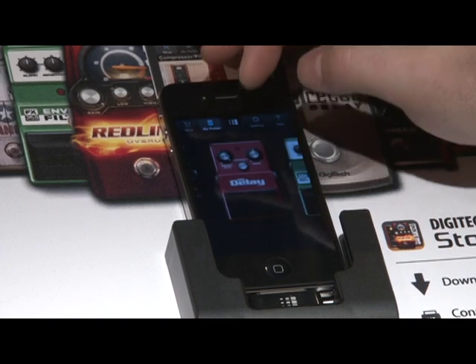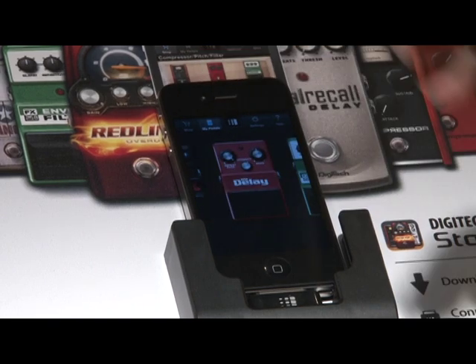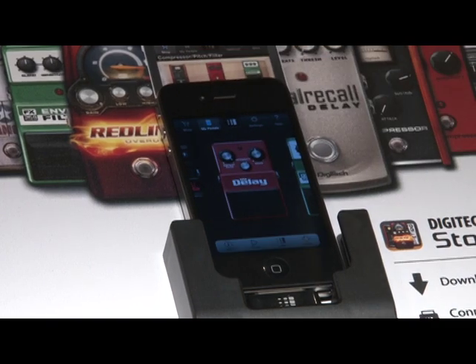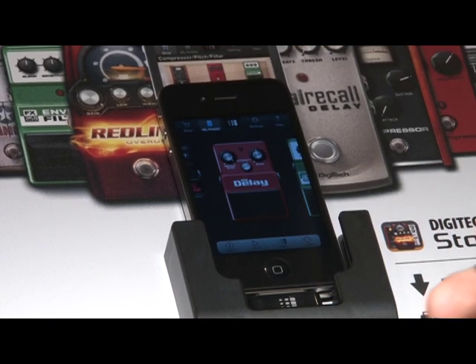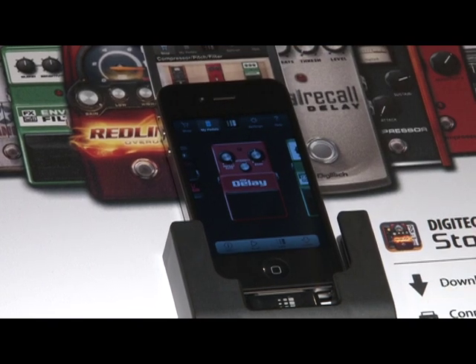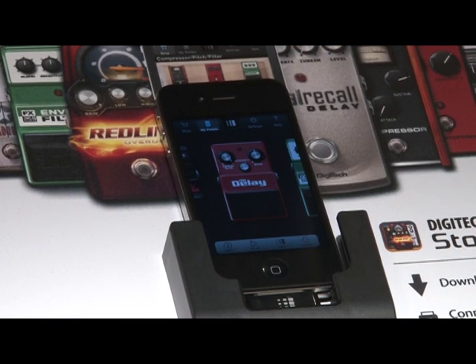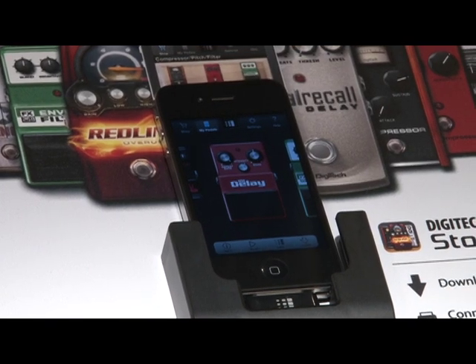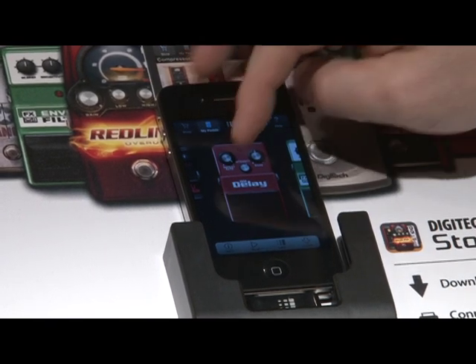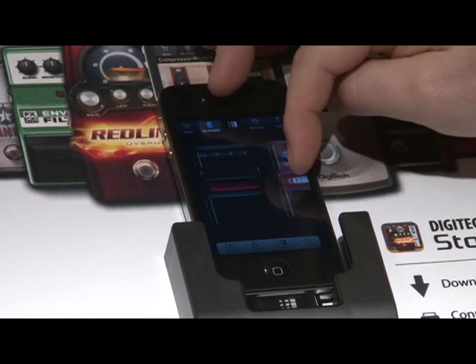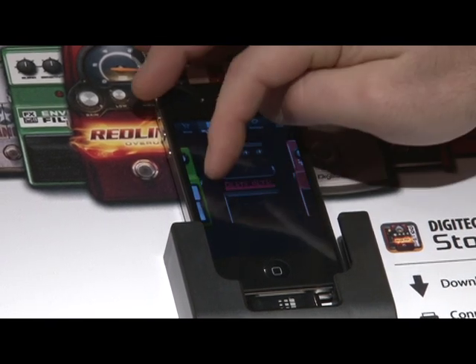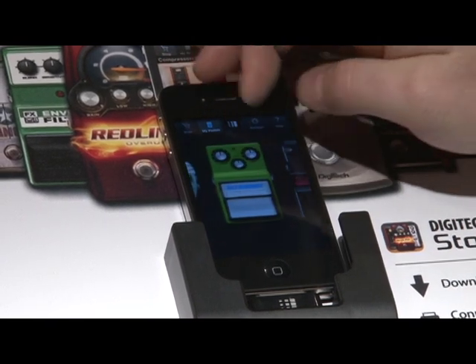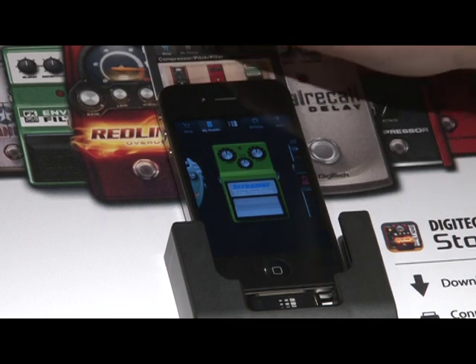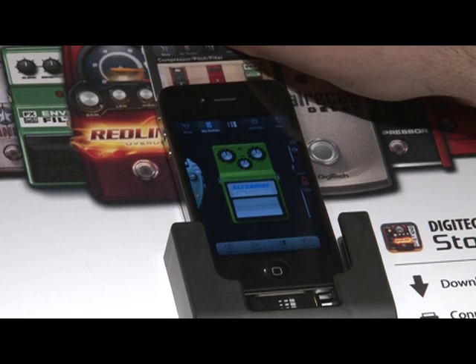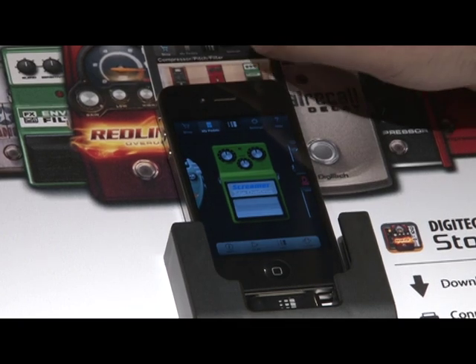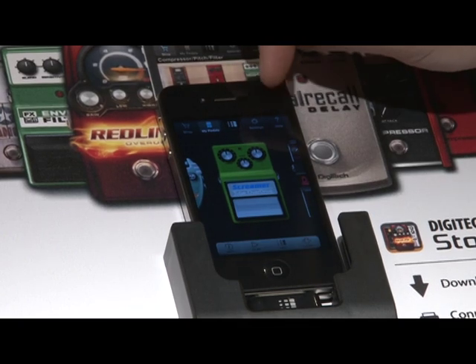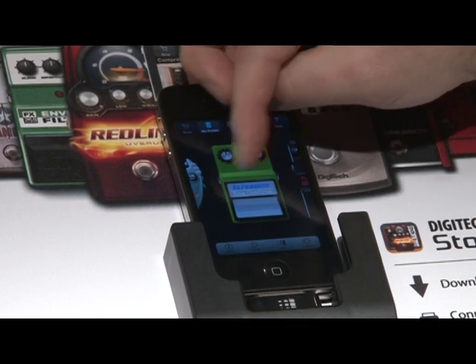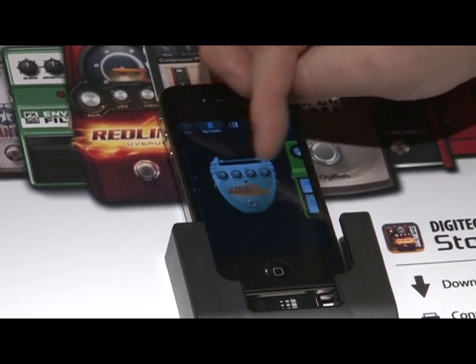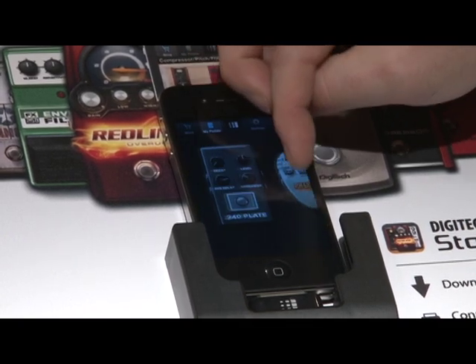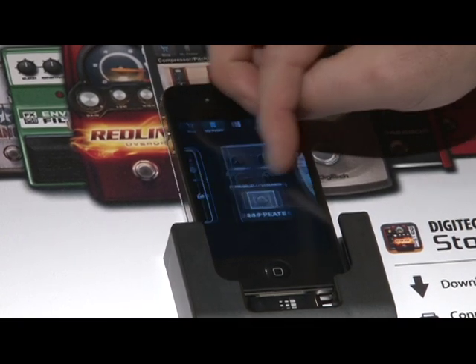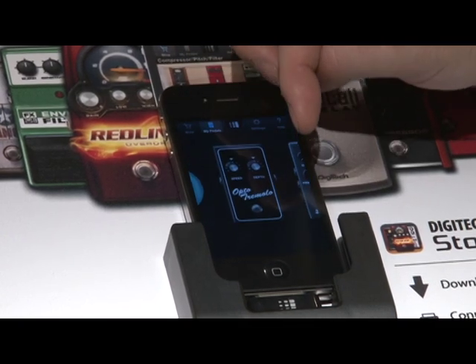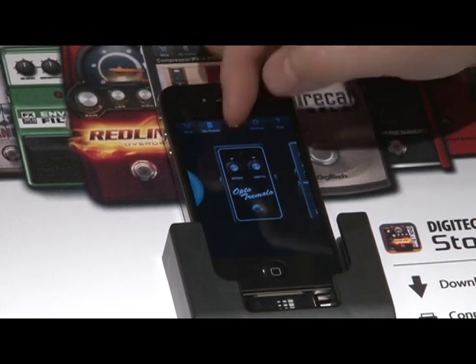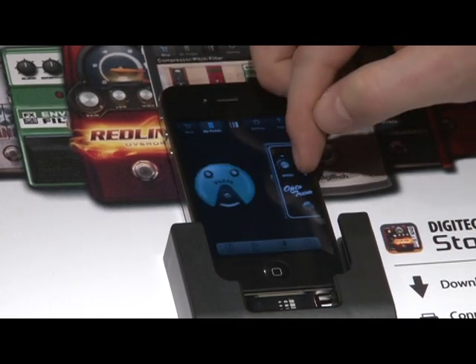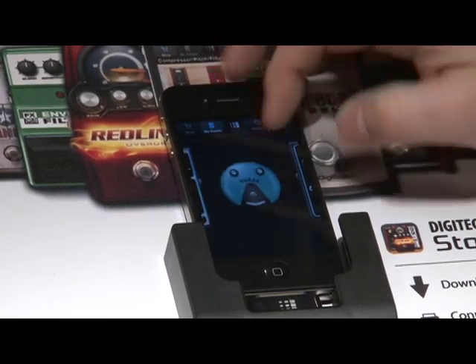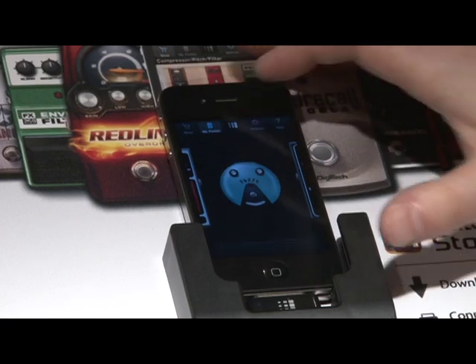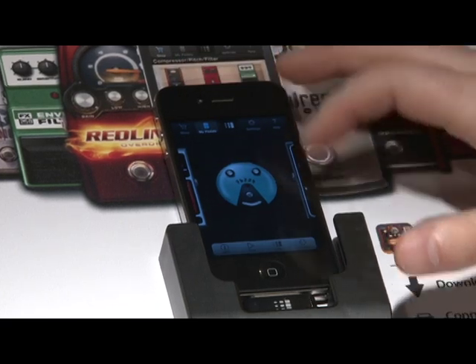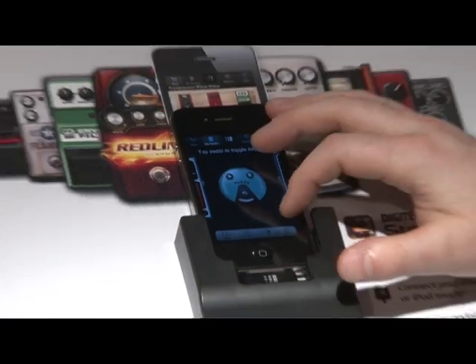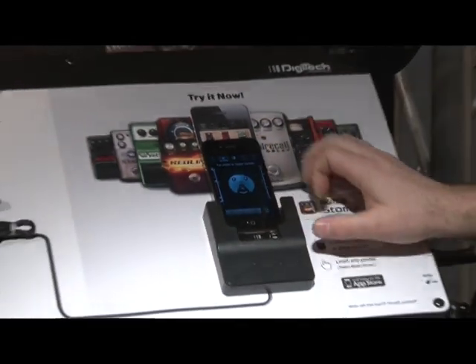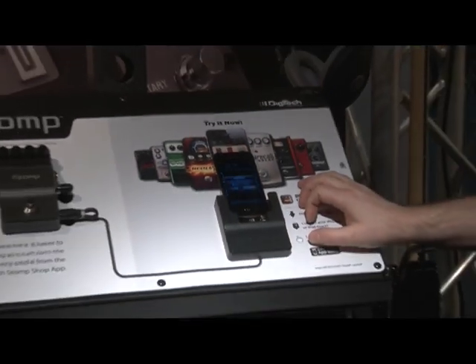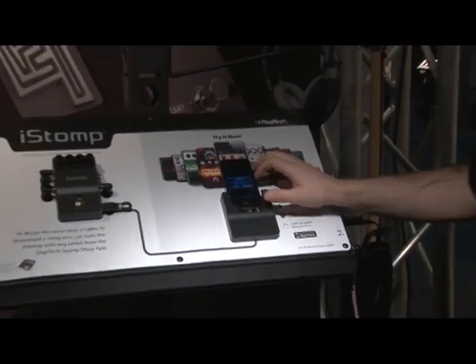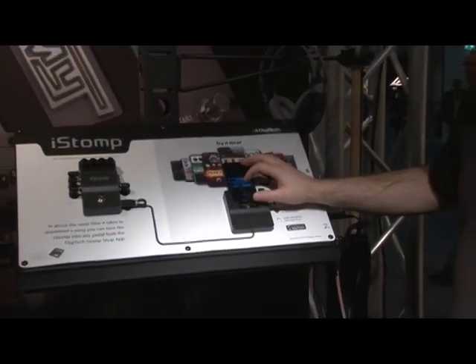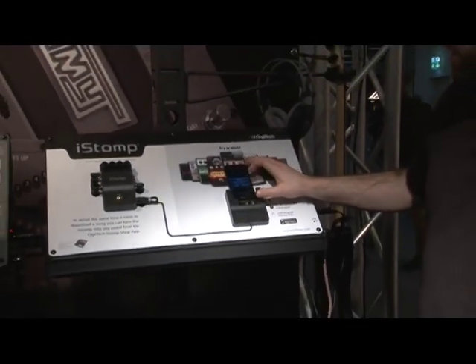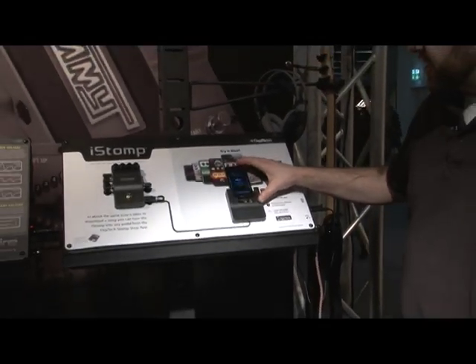Players can use any of the pedals with their own gear at home, and when they find the ones they like, head down to the dealer and pick up another iStomp so they can have that pedal on their board. Very simple, very straightforward.